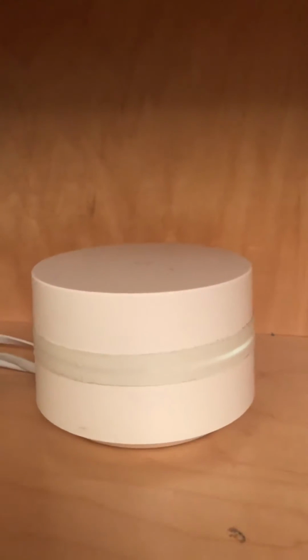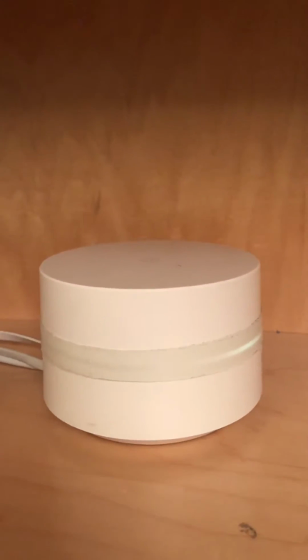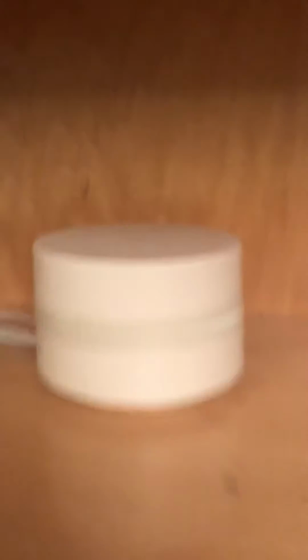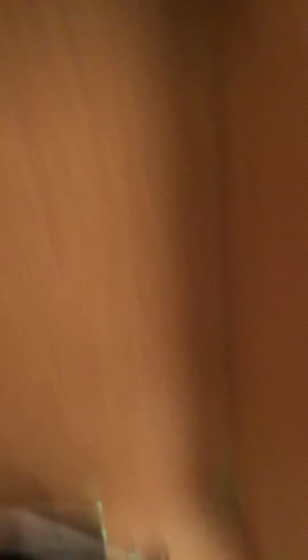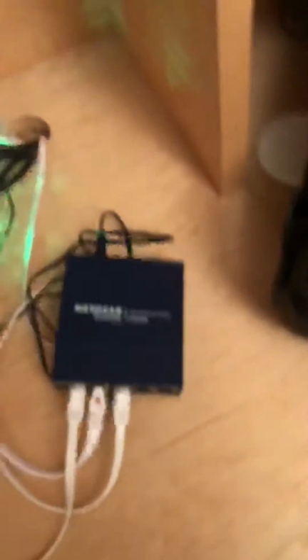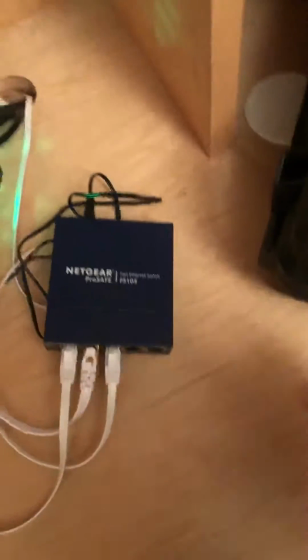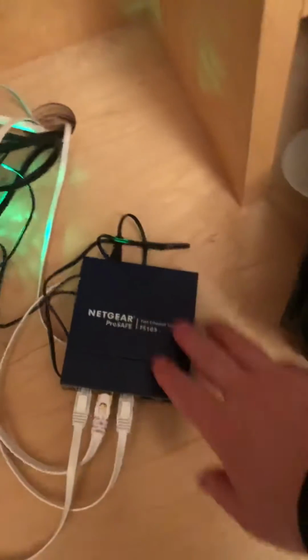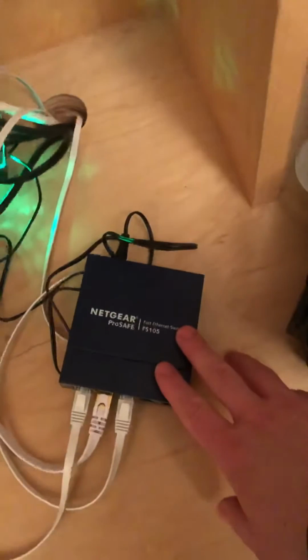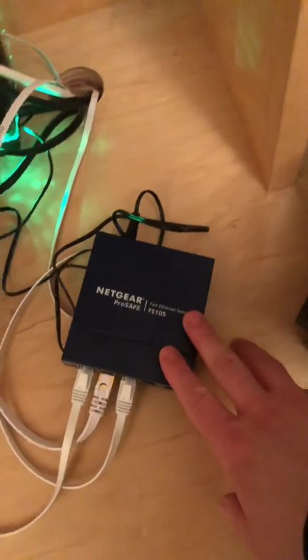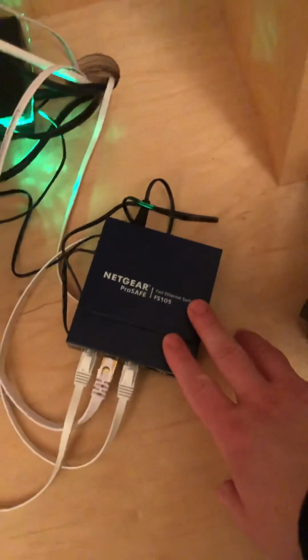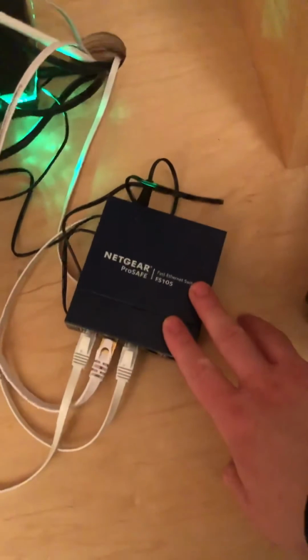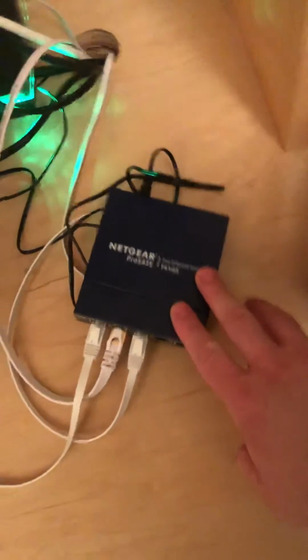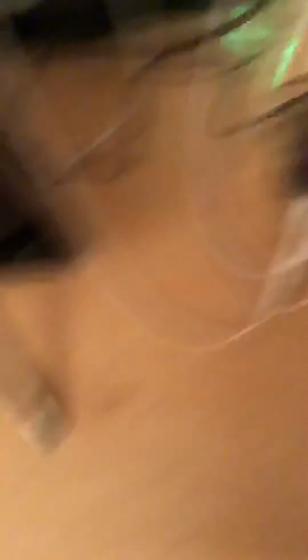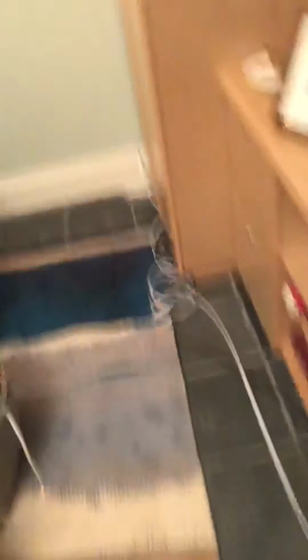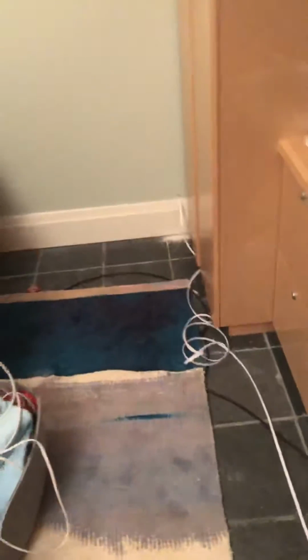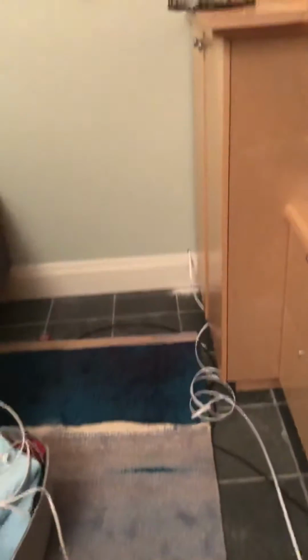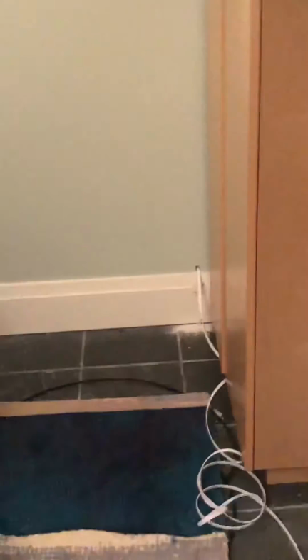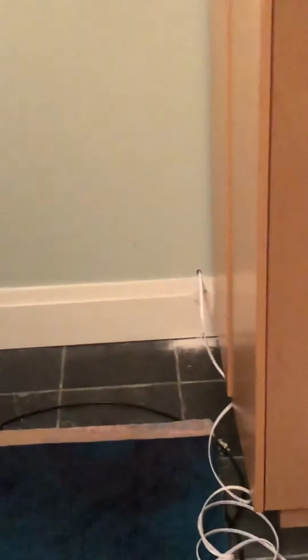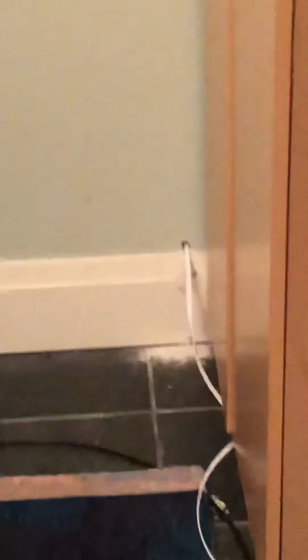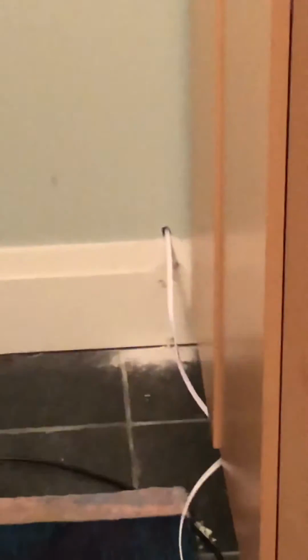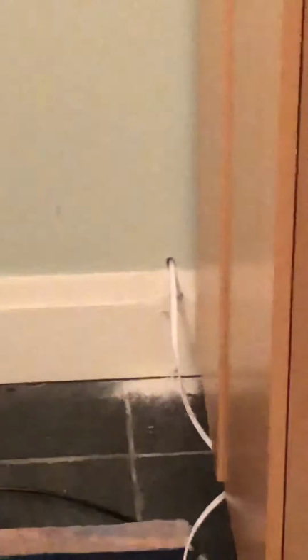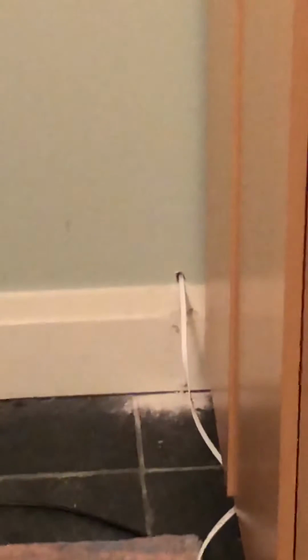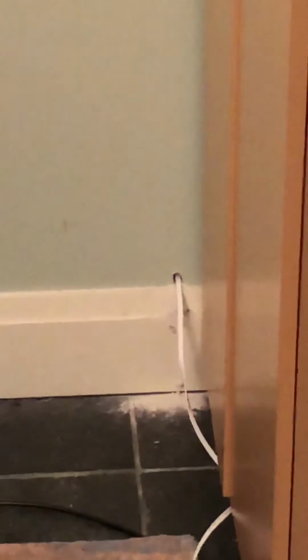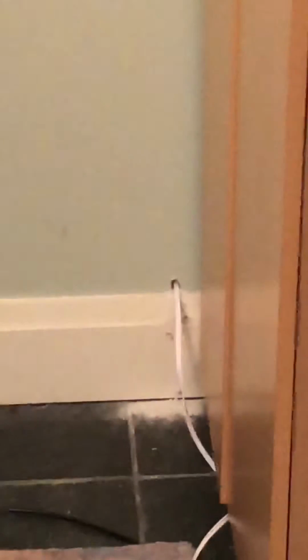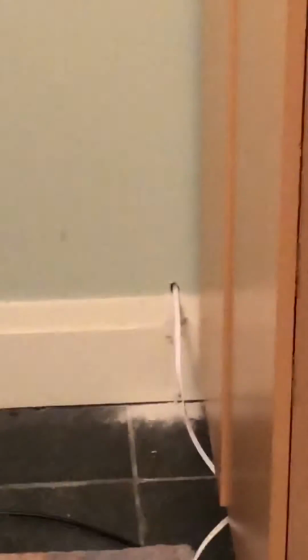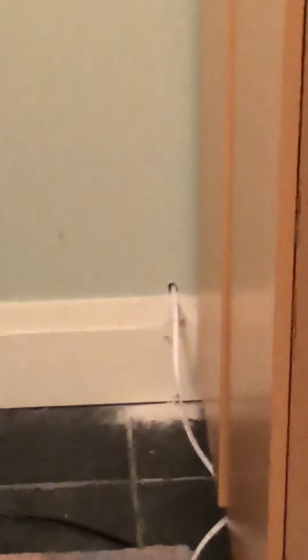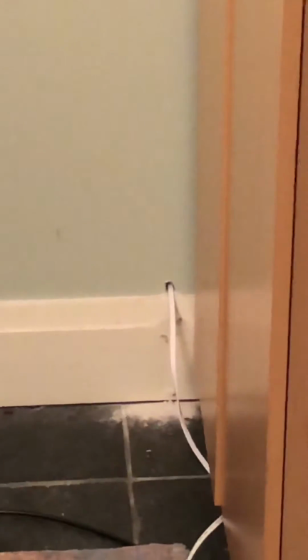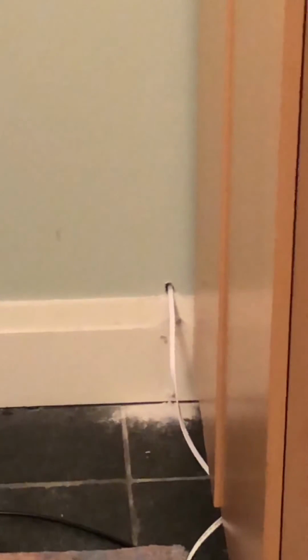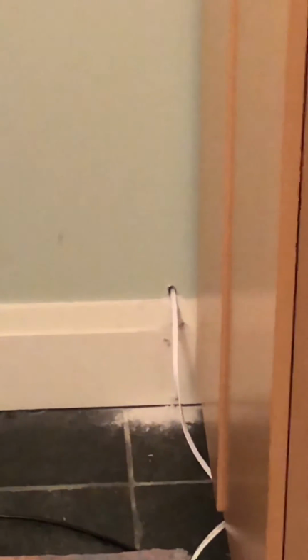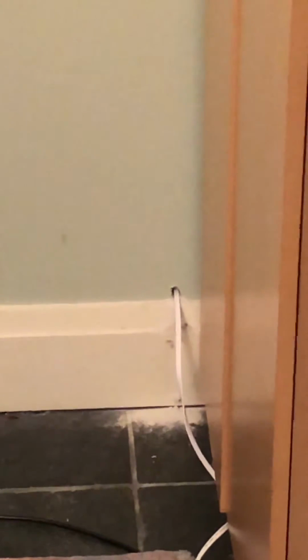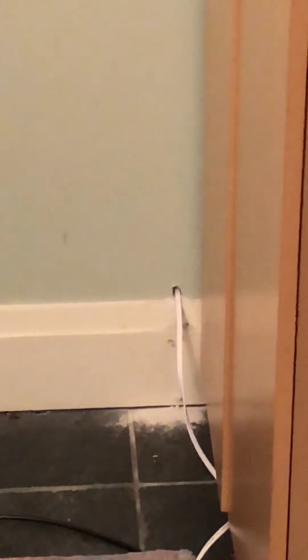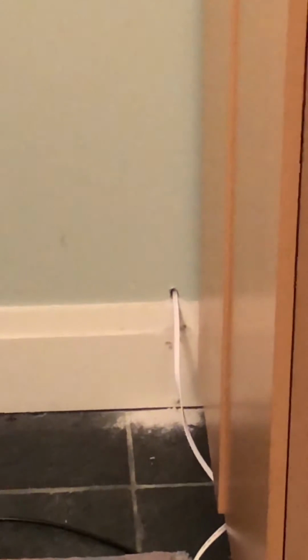Long story short, I got this internet switch to split out internet to a computer that's right through that wall. I needed faster internet speed and the Wi-Fi wasn't penetrating the wall.